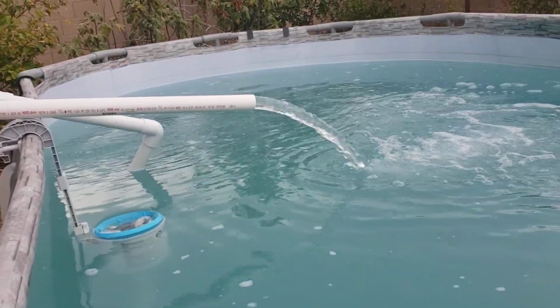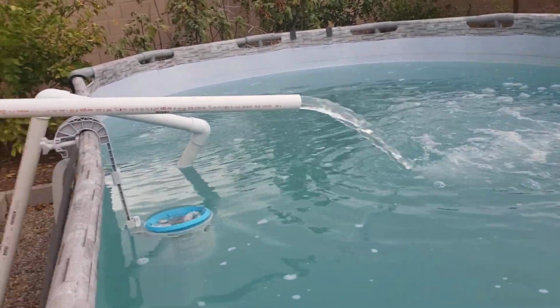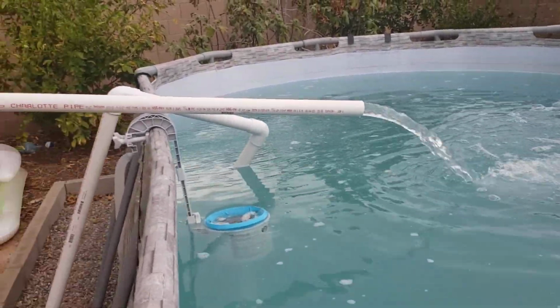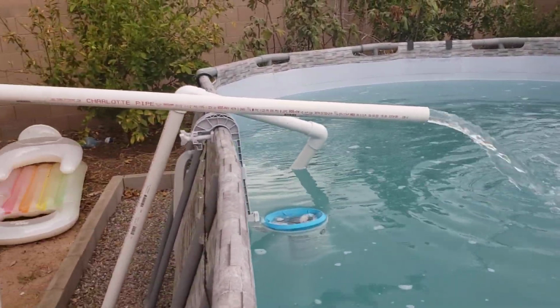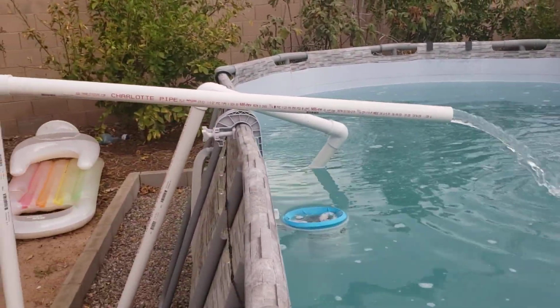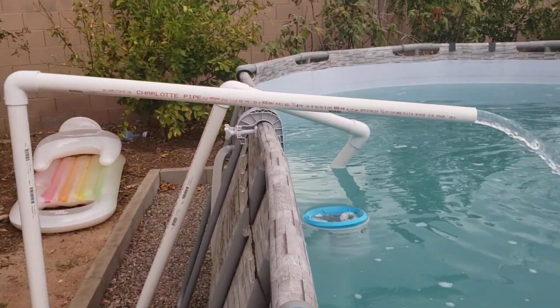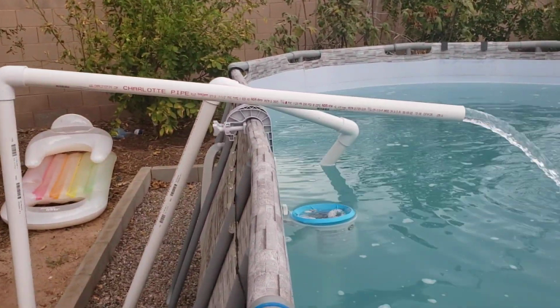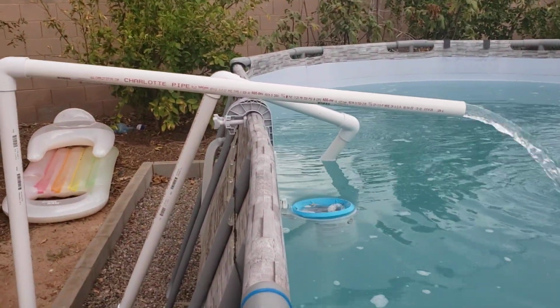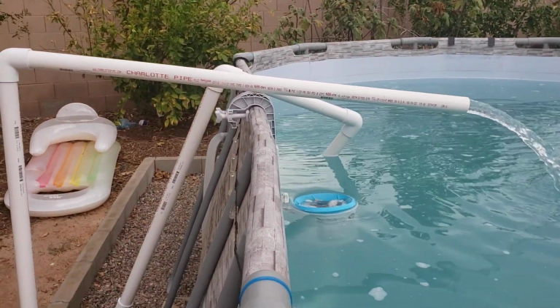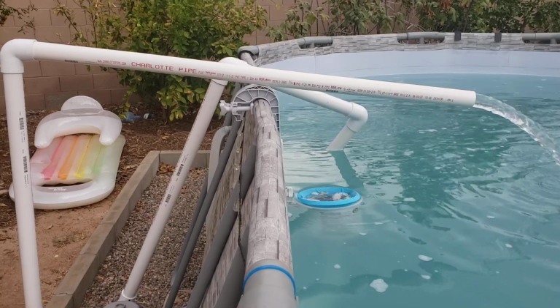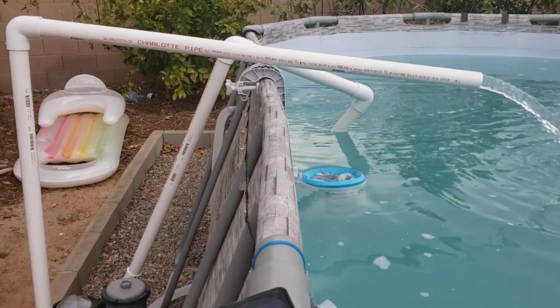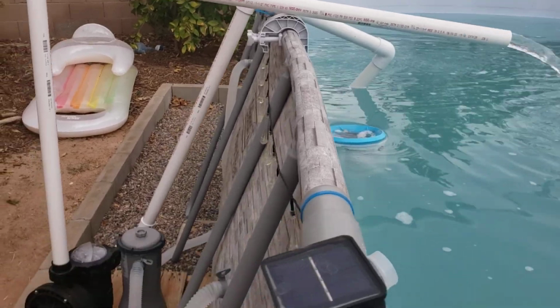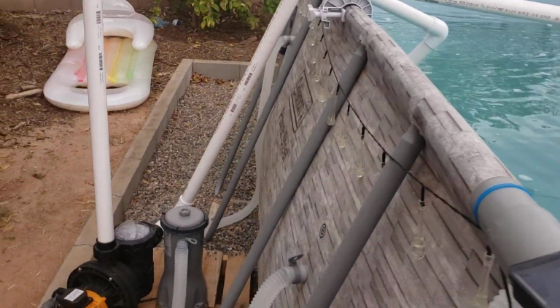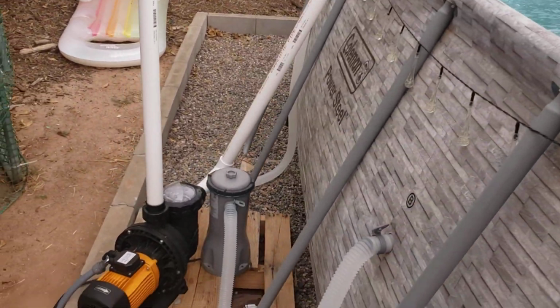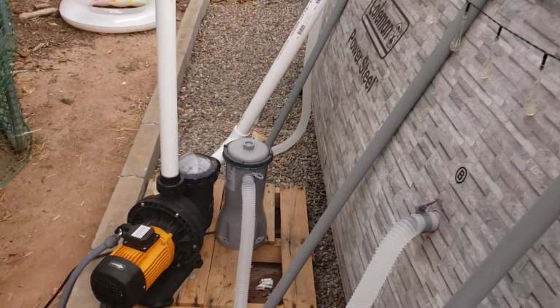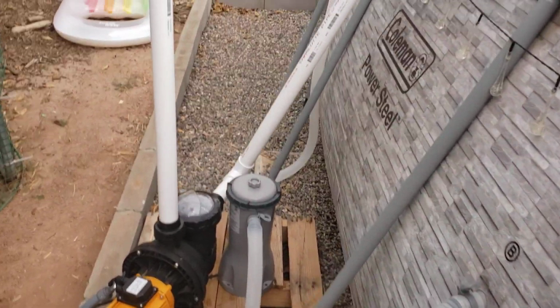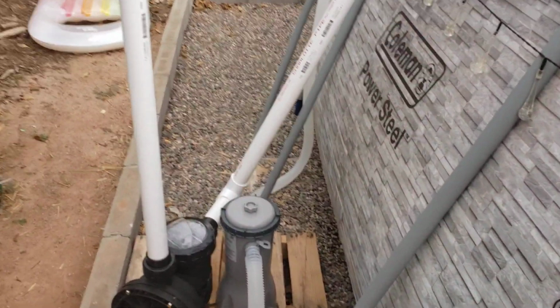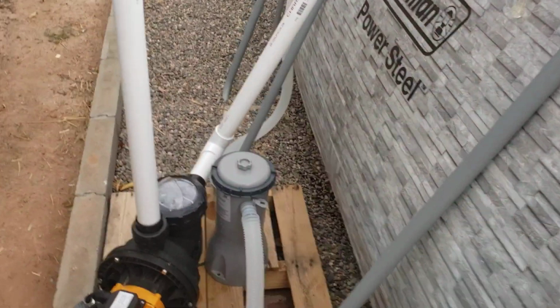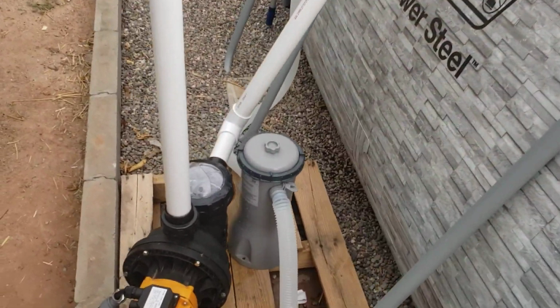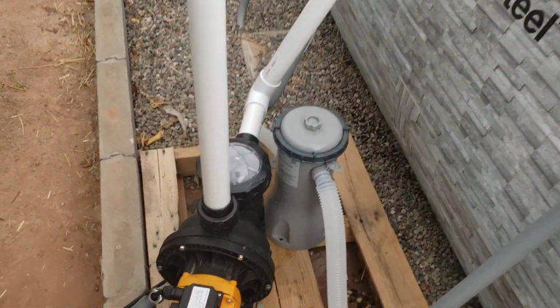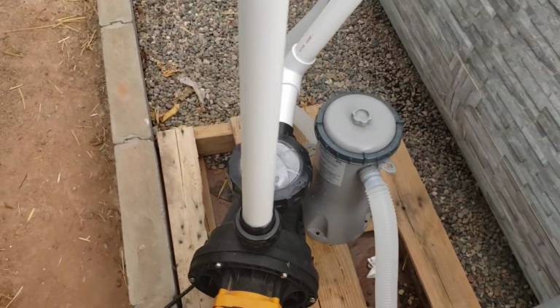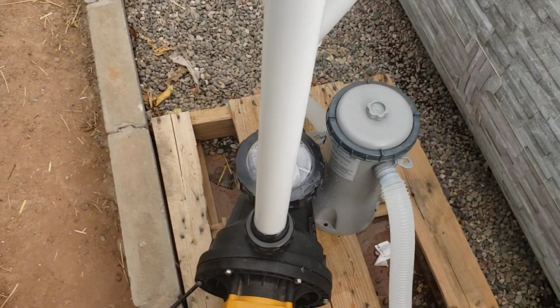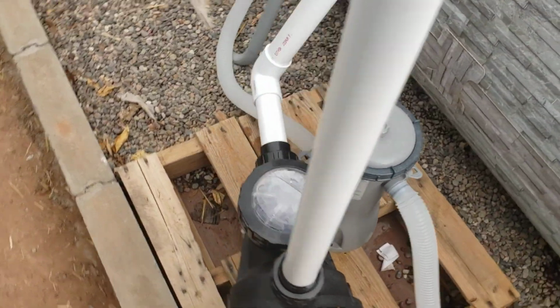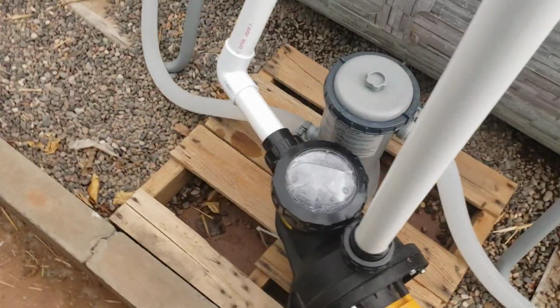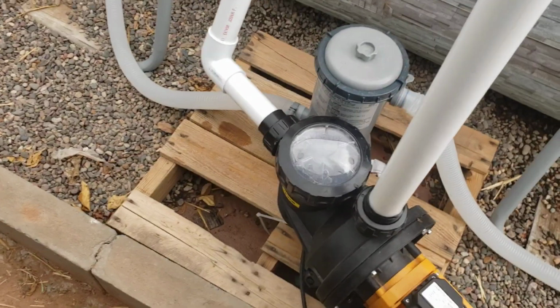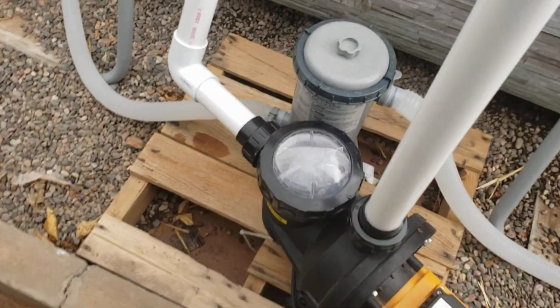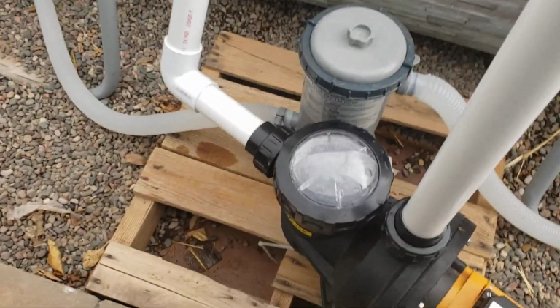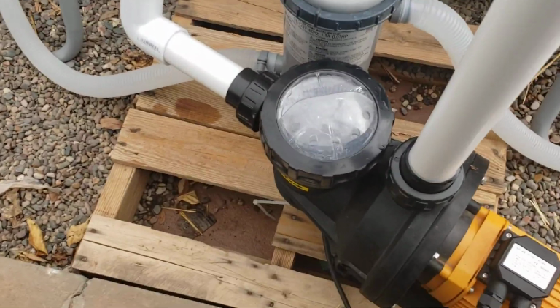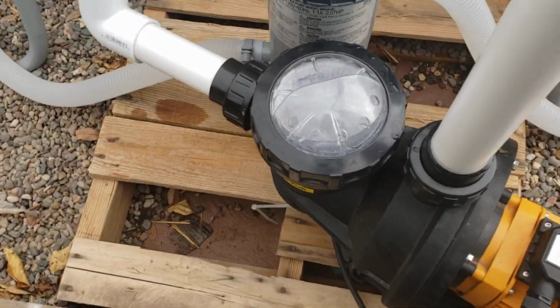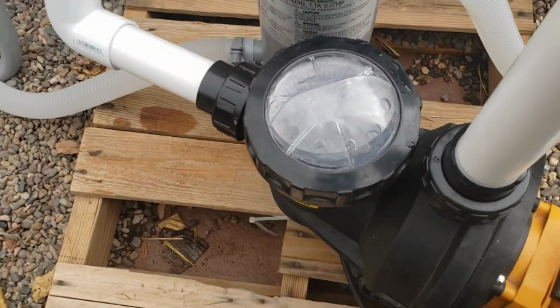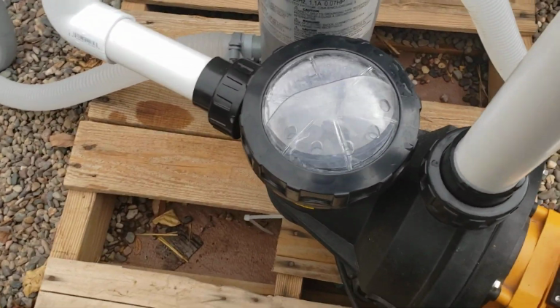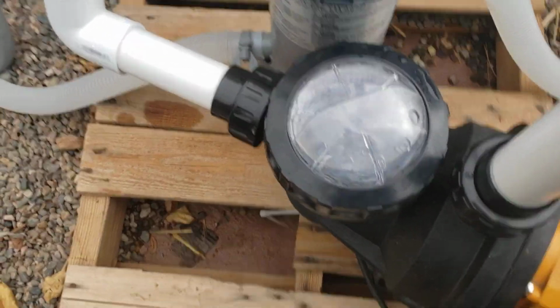There's a lot of flow in the one-and-a-half inch PVC. The one thing you've got to know is that this pump will not work unless you prime it first — you've got to put some water inside it first.